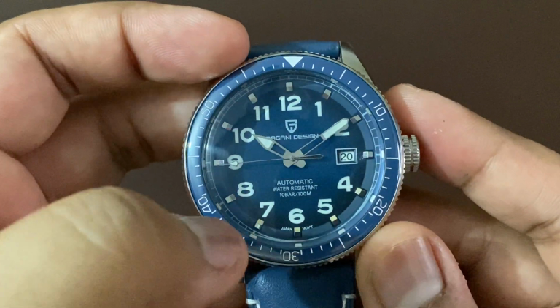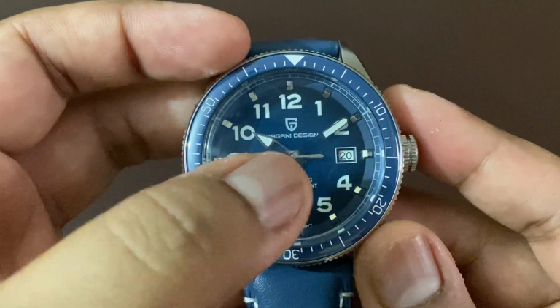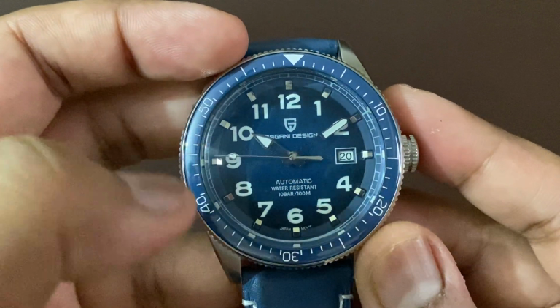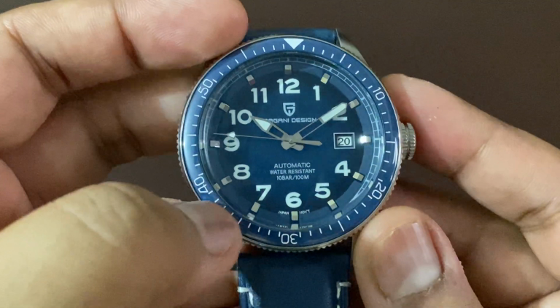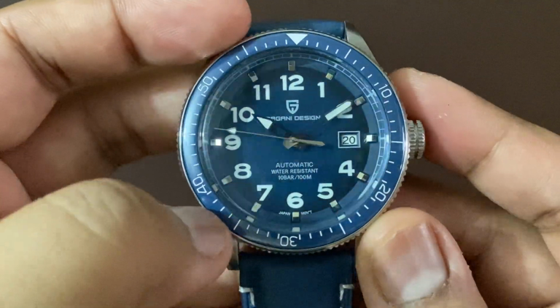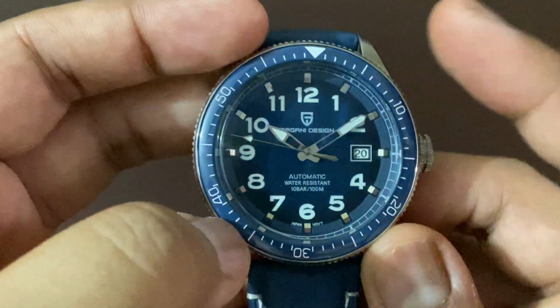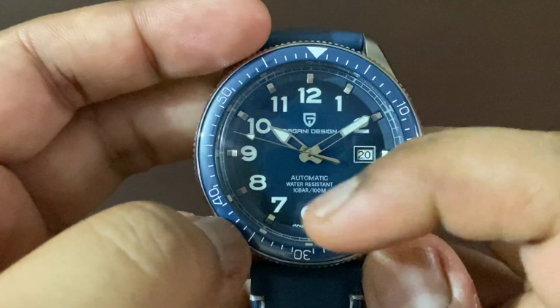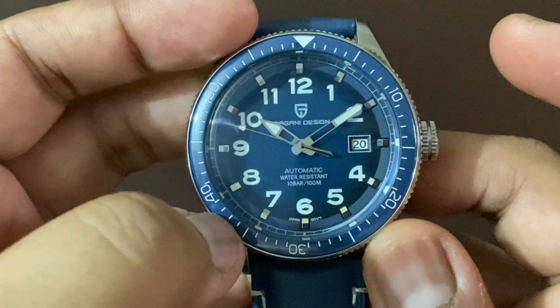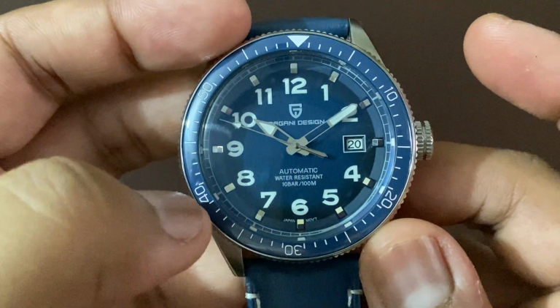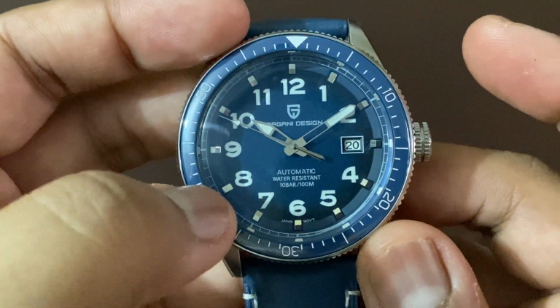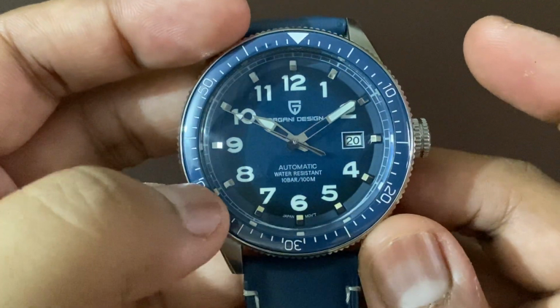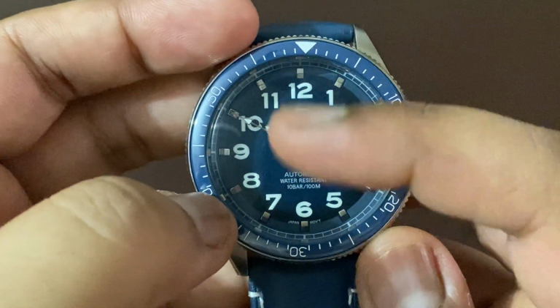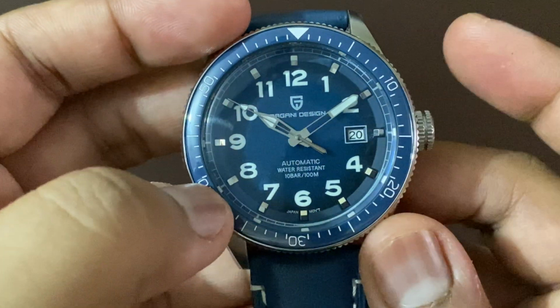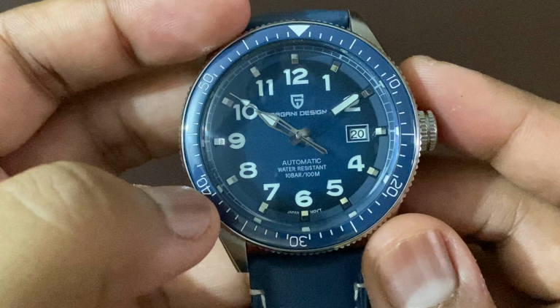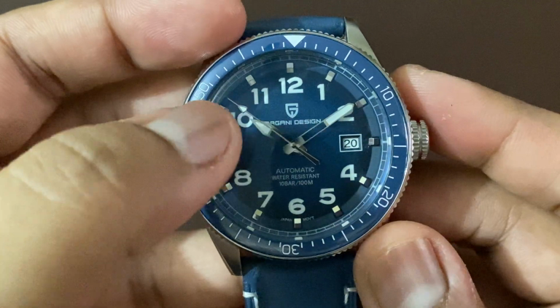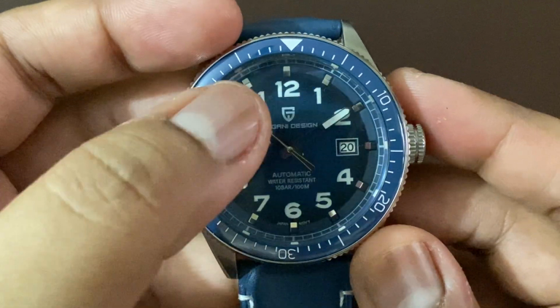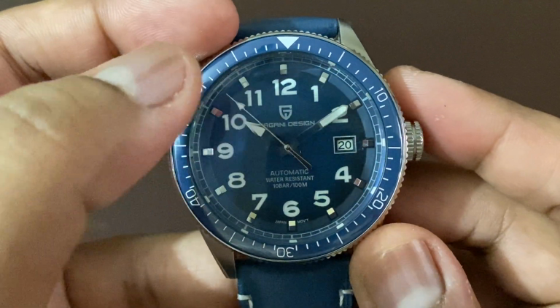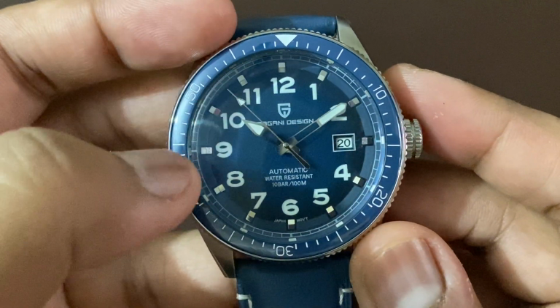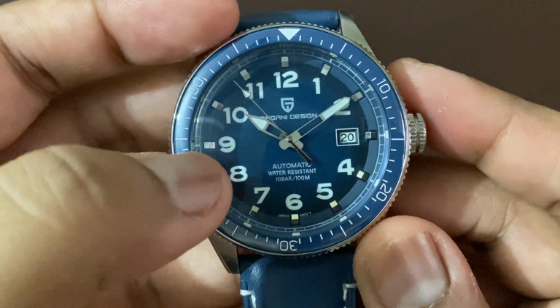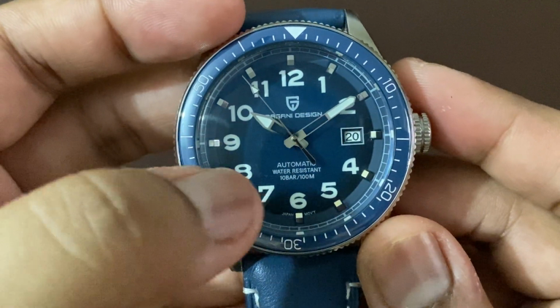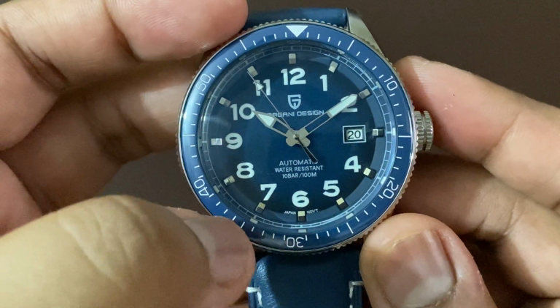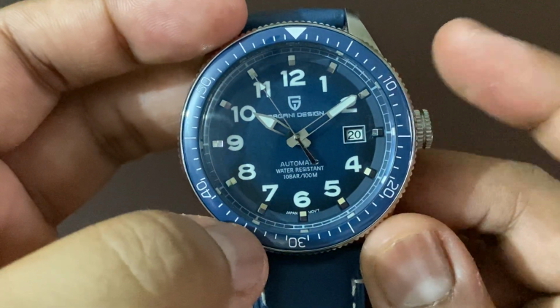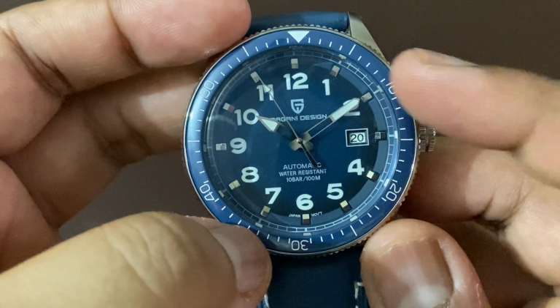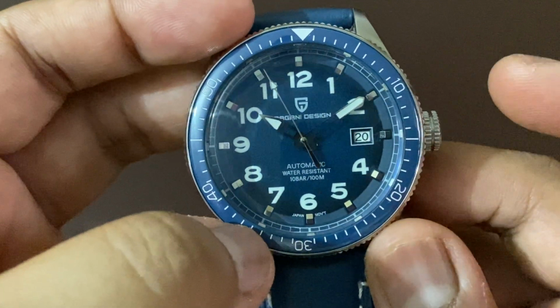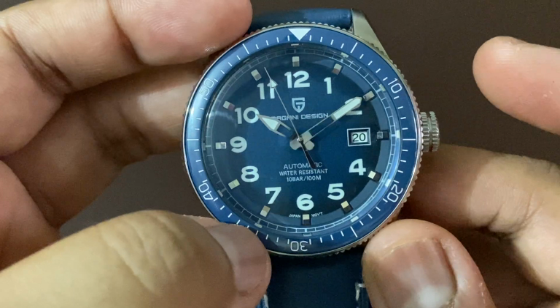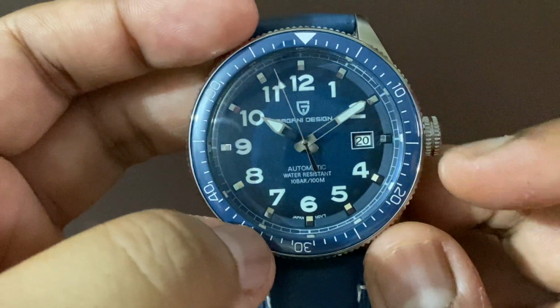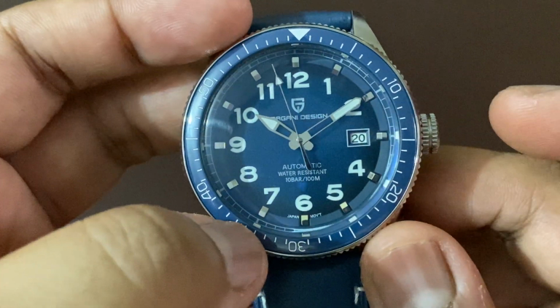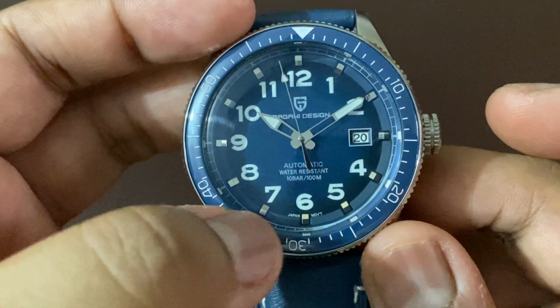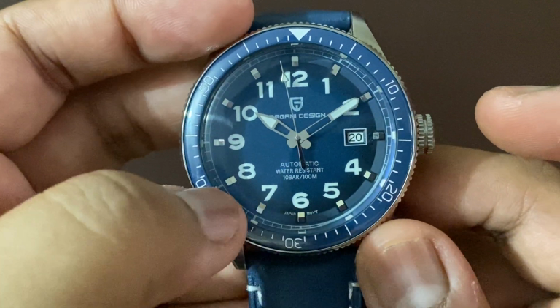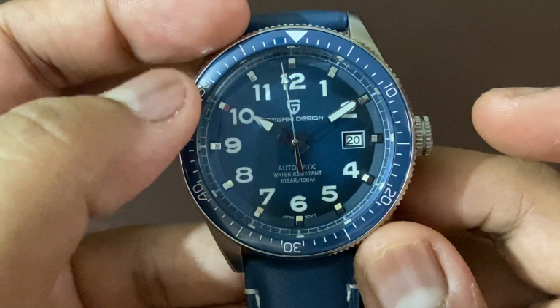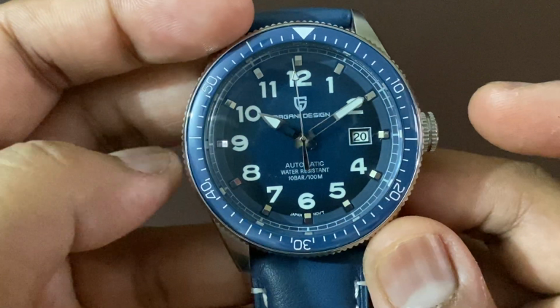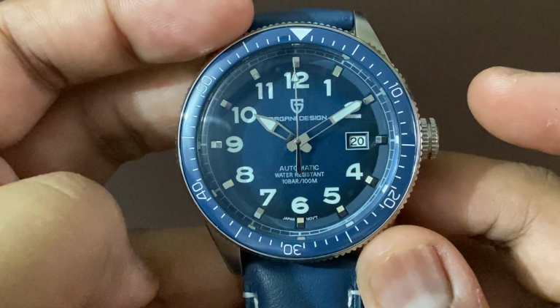As you can see, it has a deep blue color dial, and on the edge you have a dark shade of it. There are numerals at each five-minute interval — they are lumed, by the way — and you also have the batons, which are silver.